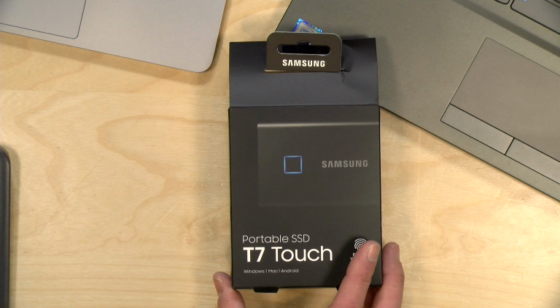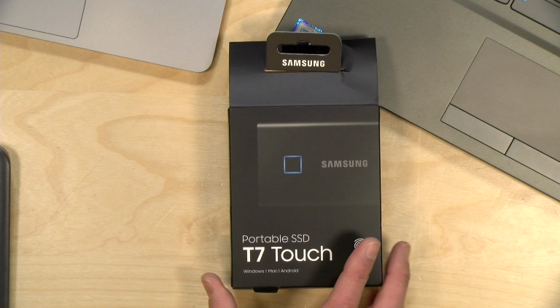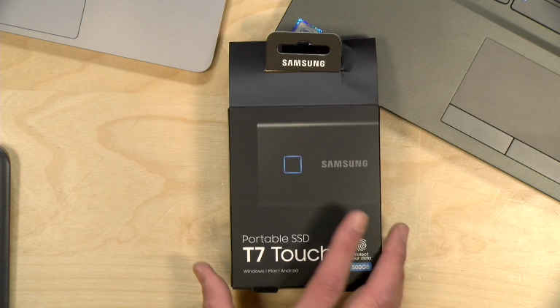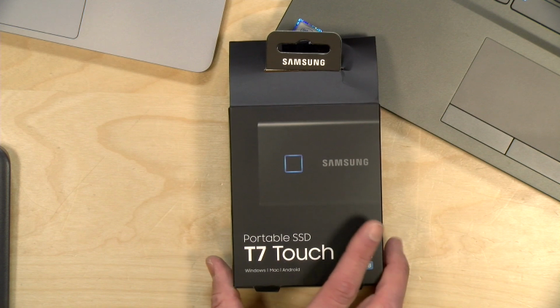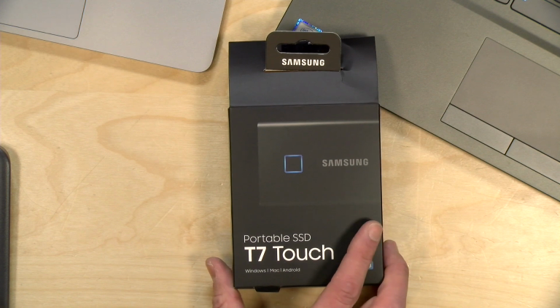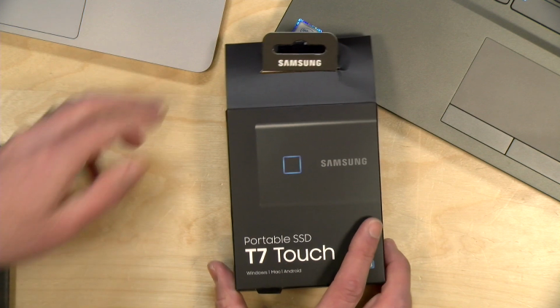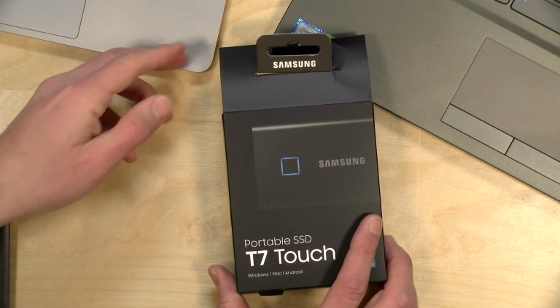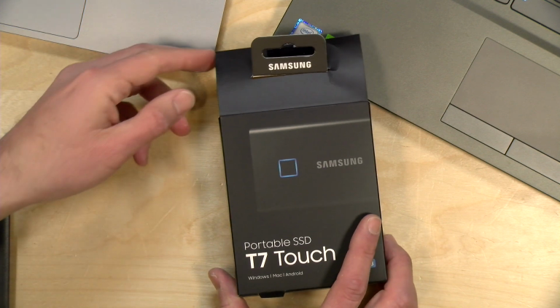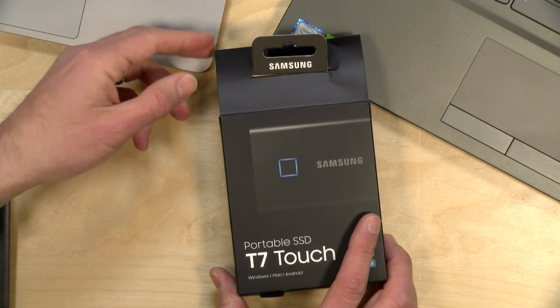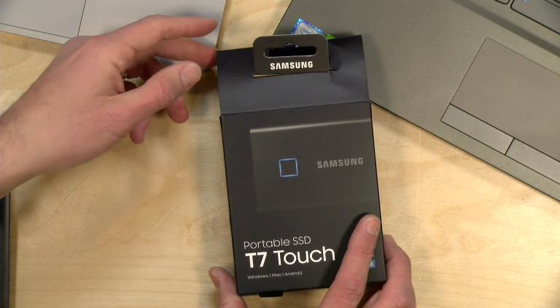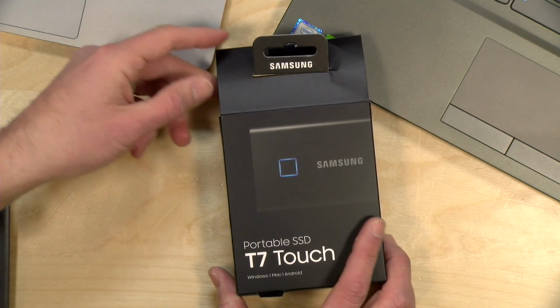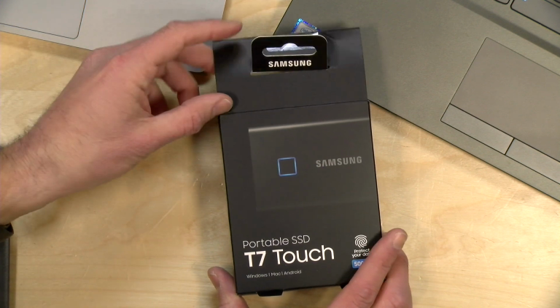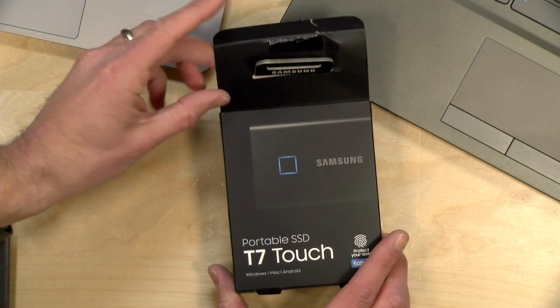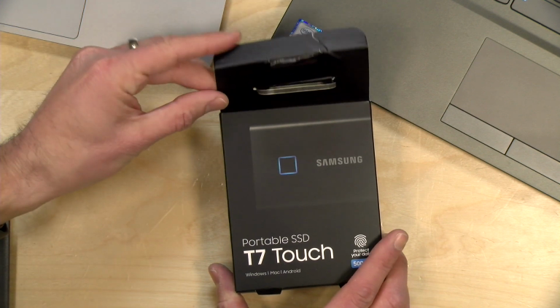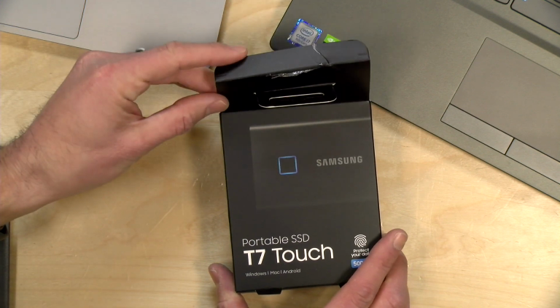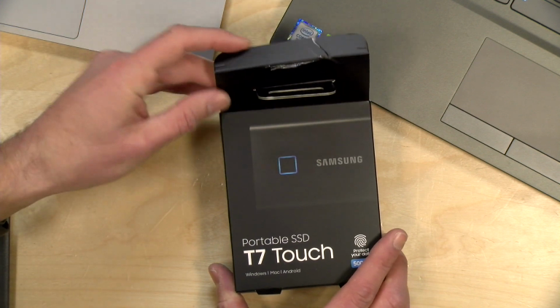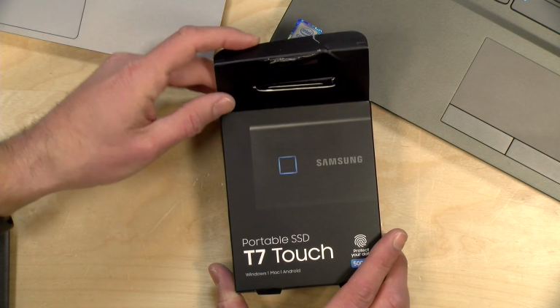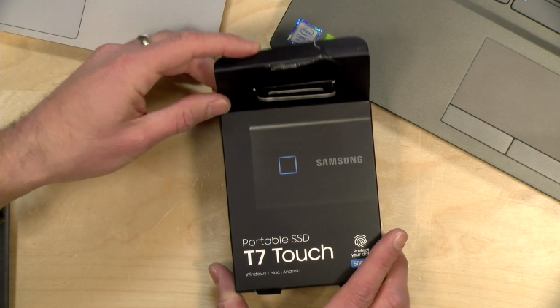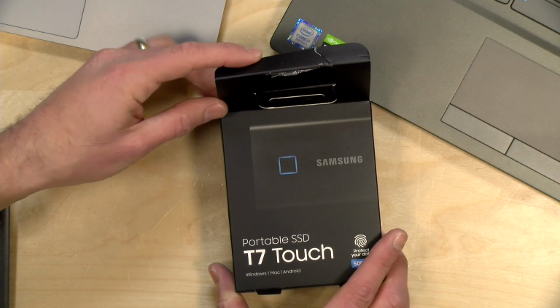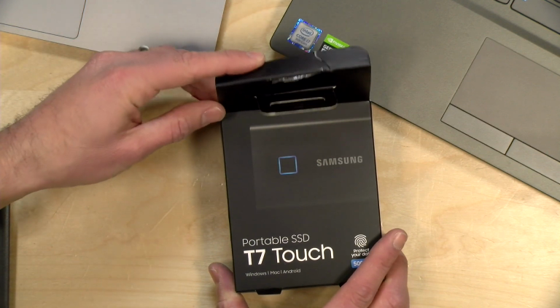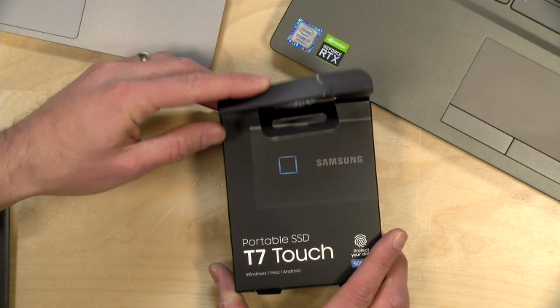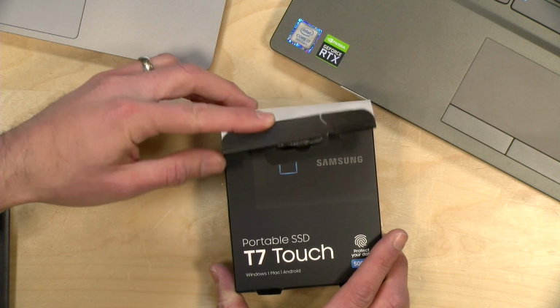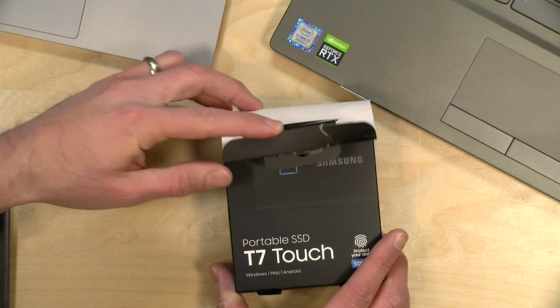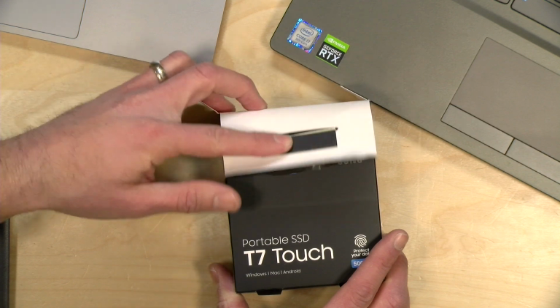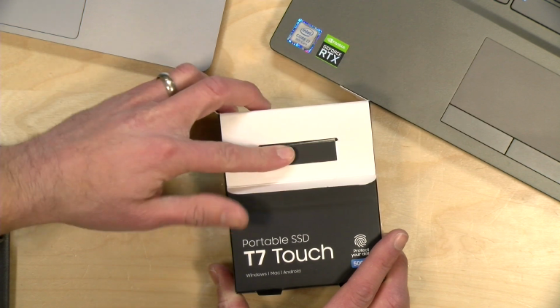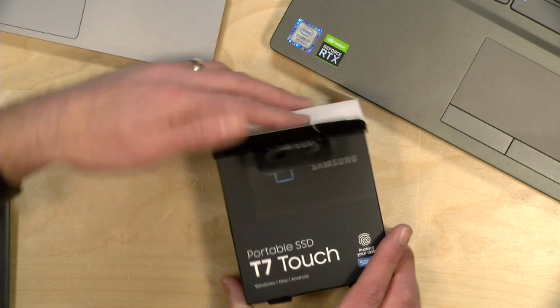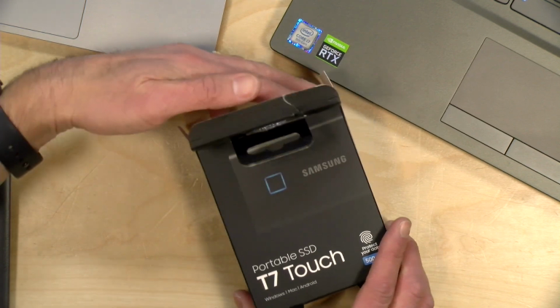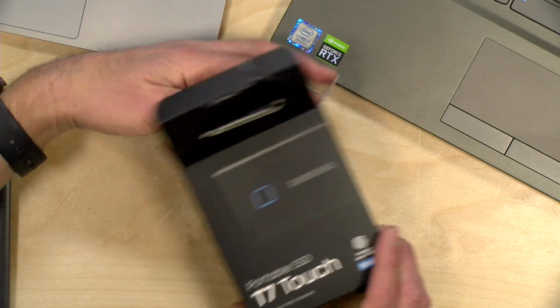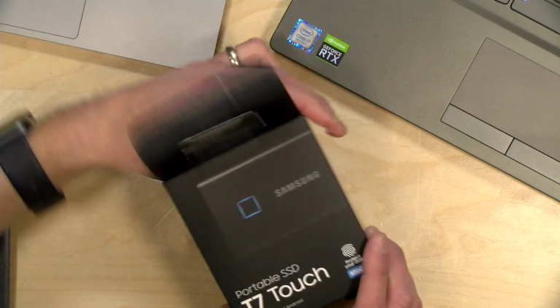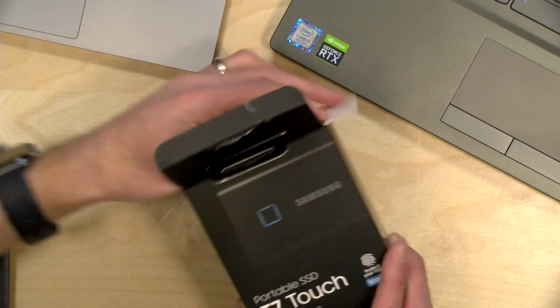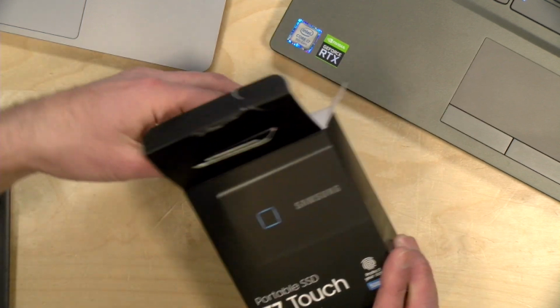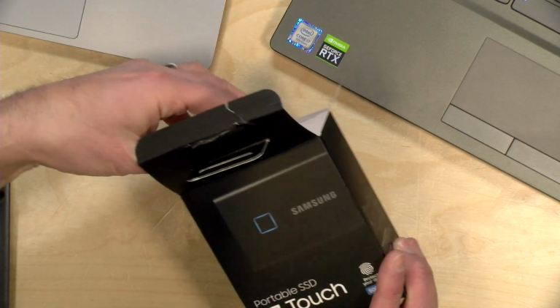Hey everybody, it's Lon Seidman, it's time for another unboxing. Today we got in the portable SSD T7 Touch from Samsung.